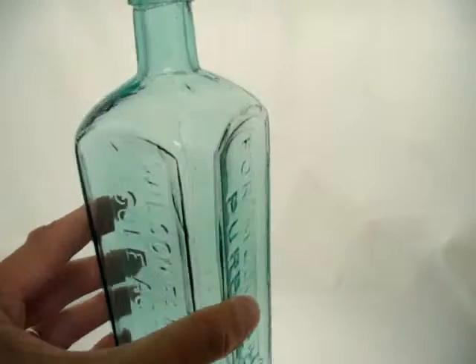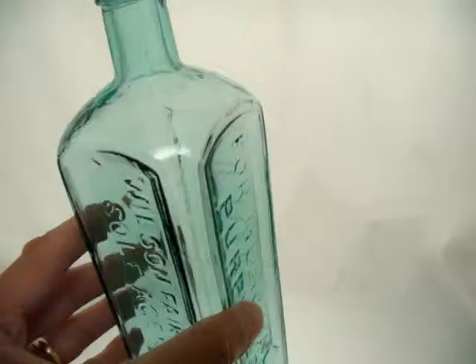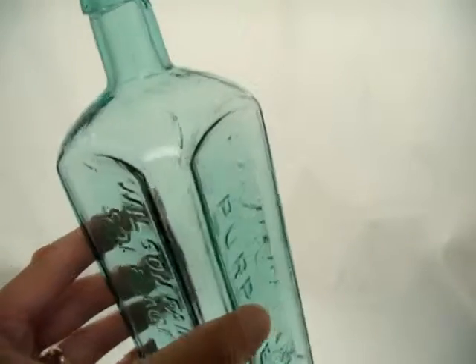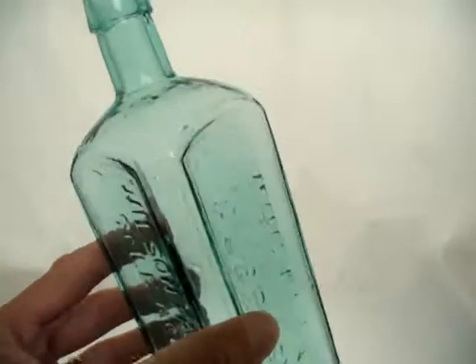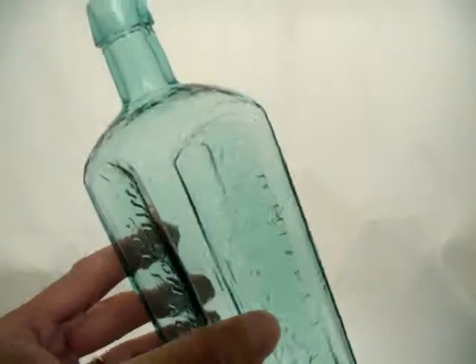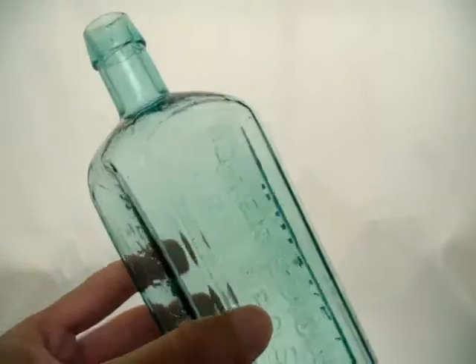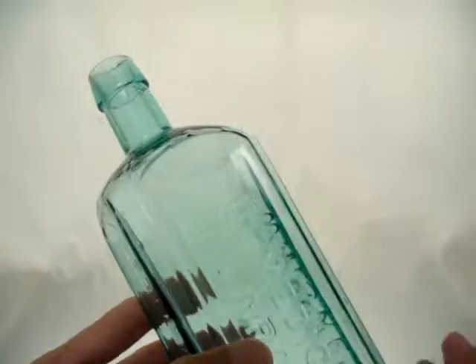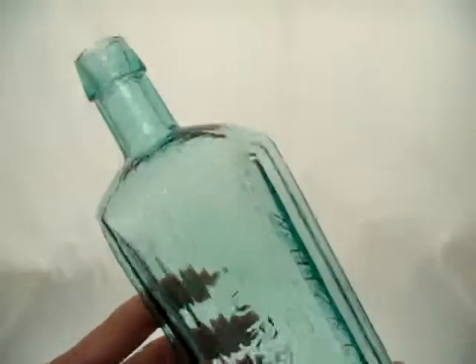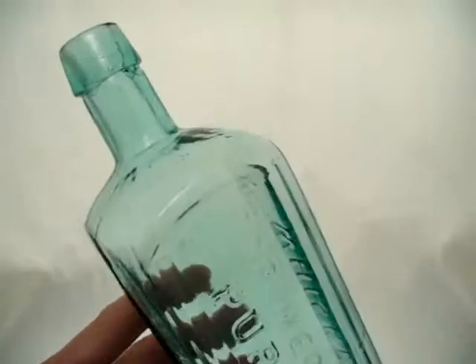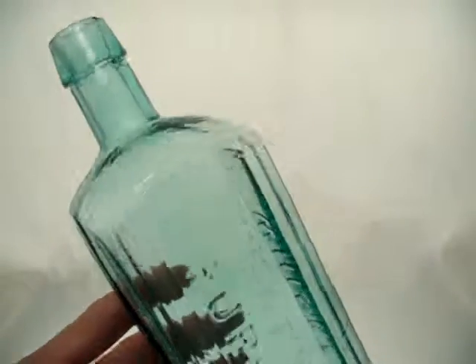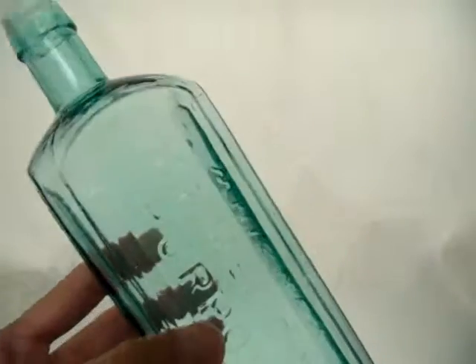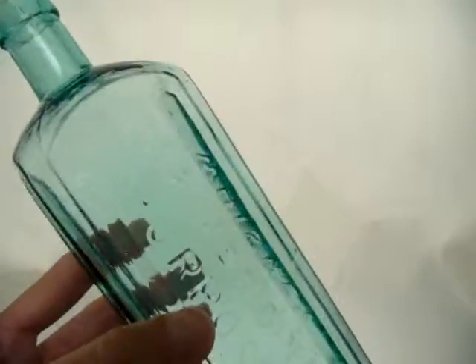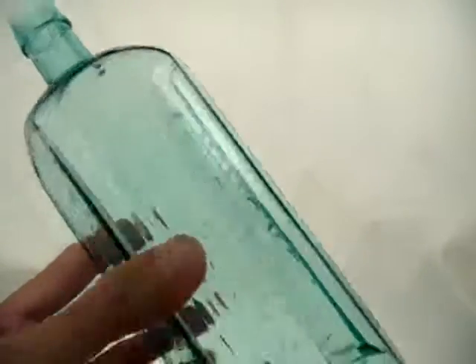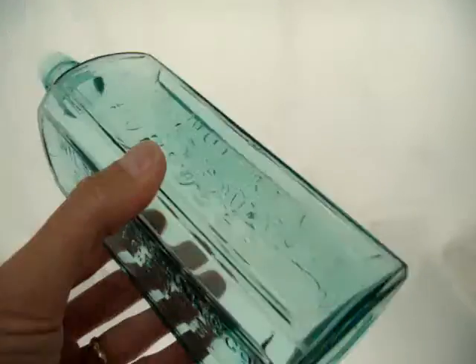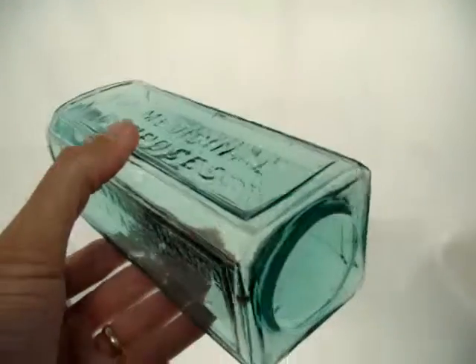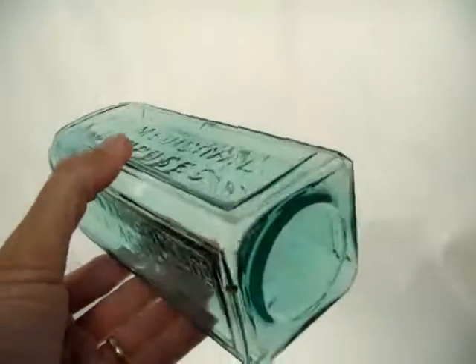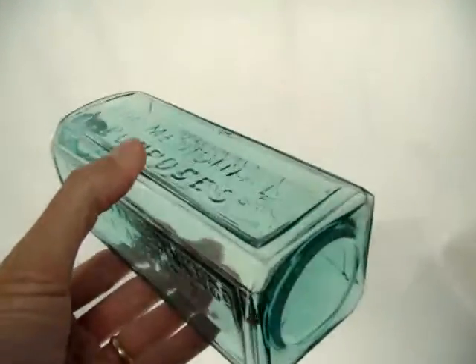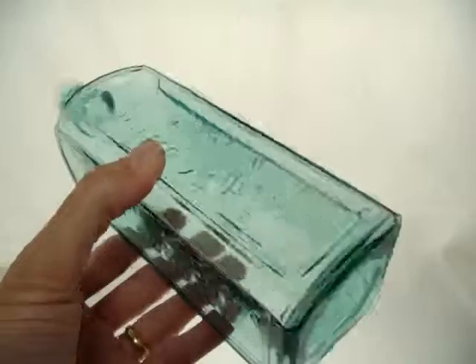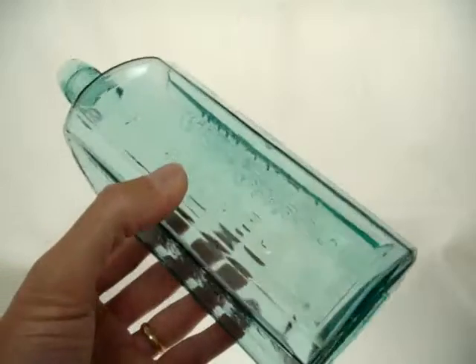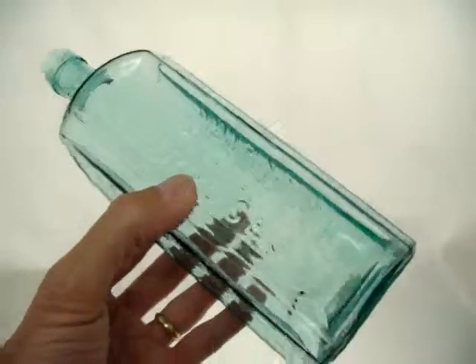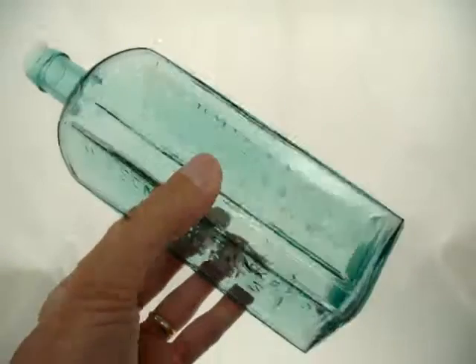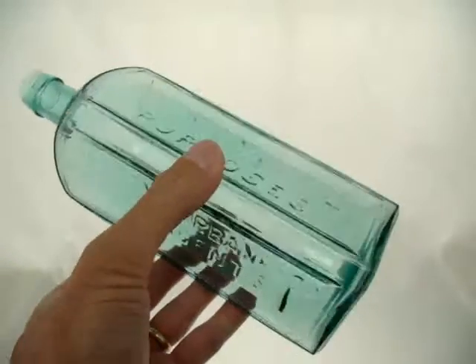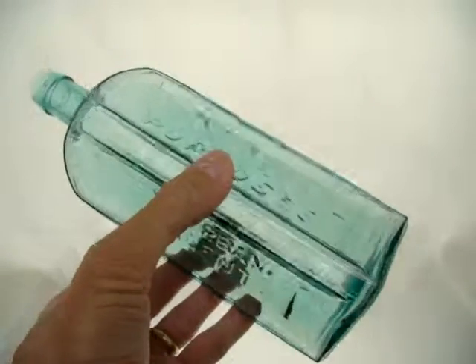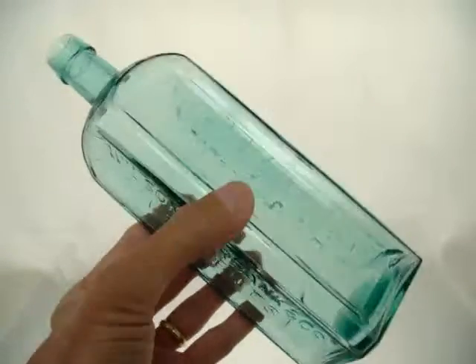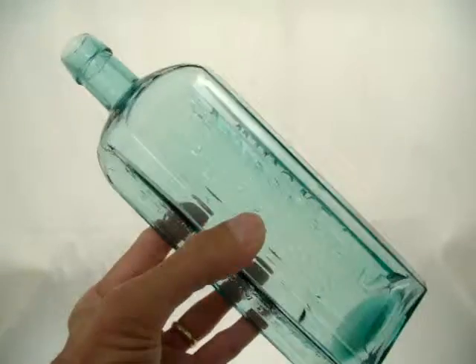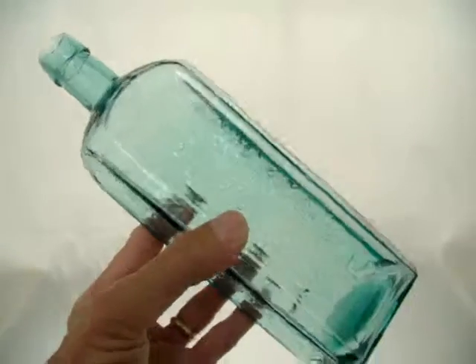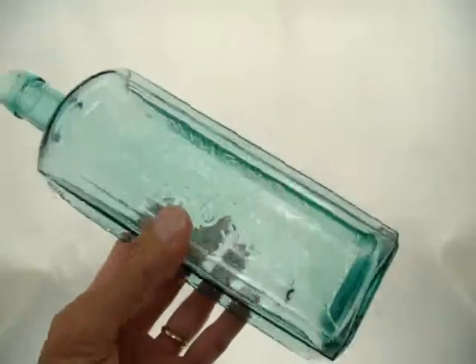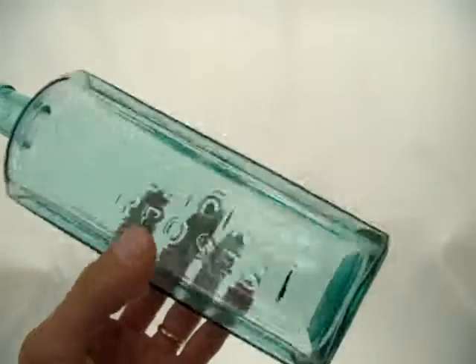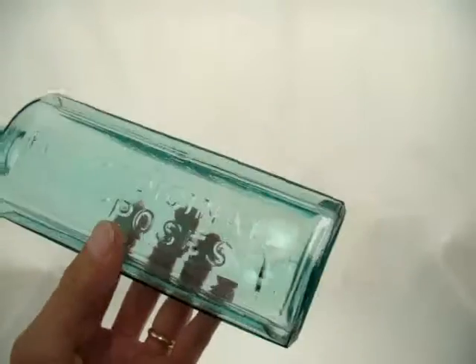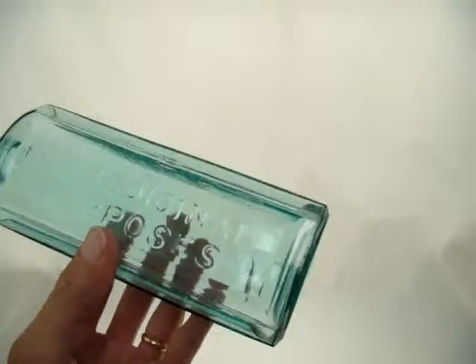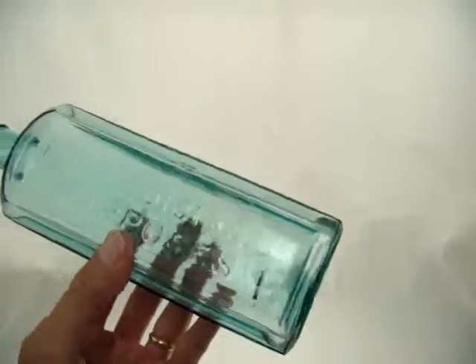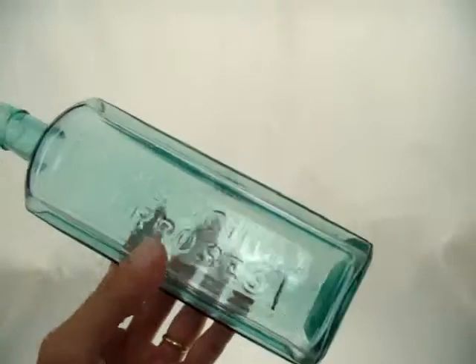Some nice whittle. Condition is perfect. Just a wonderful Wilson Fairbanks.